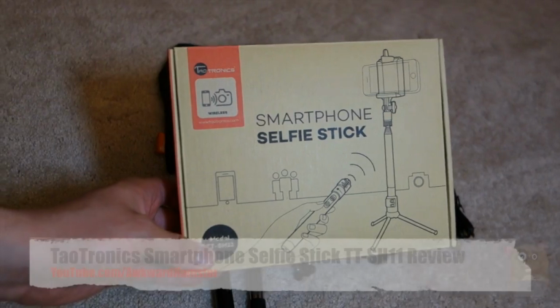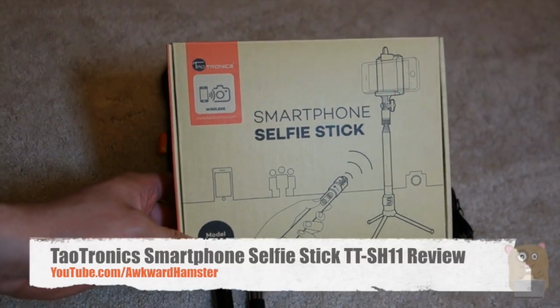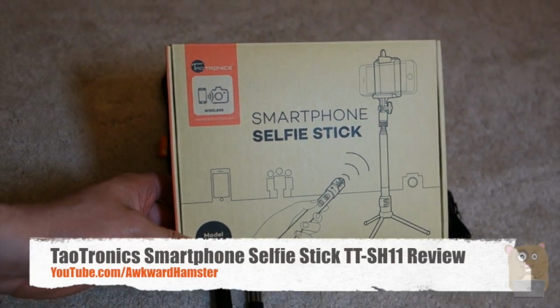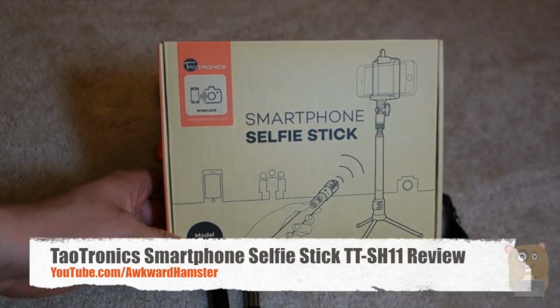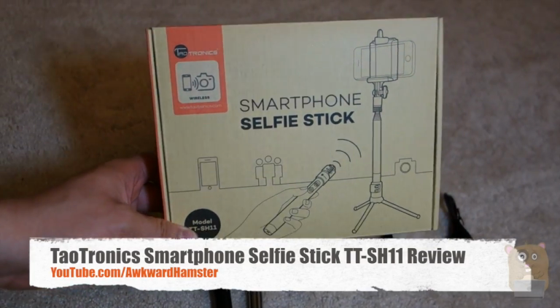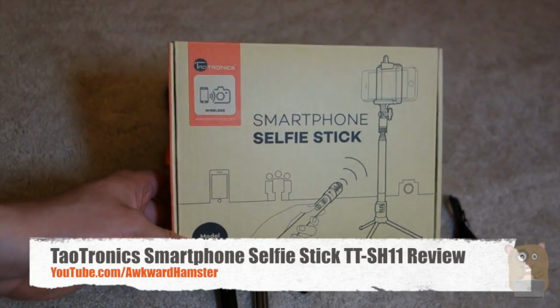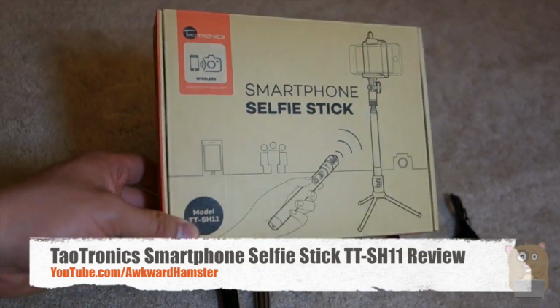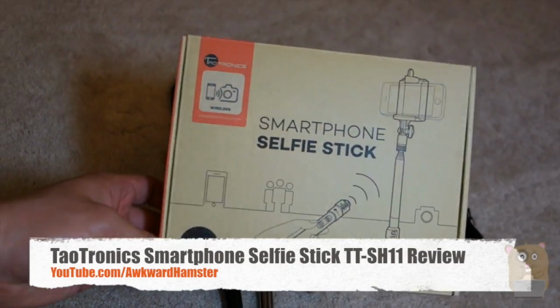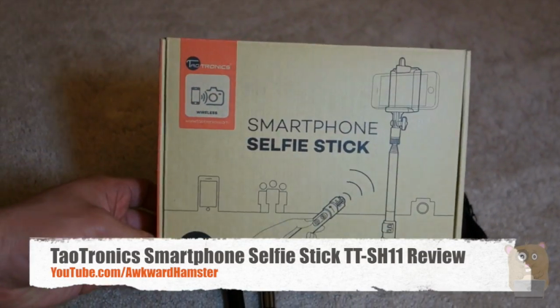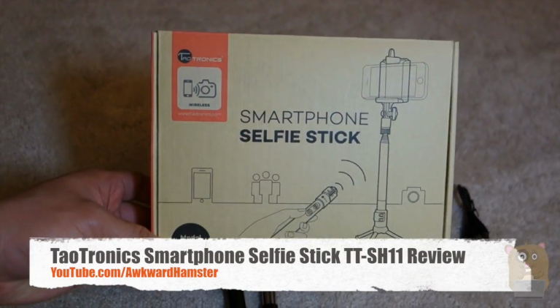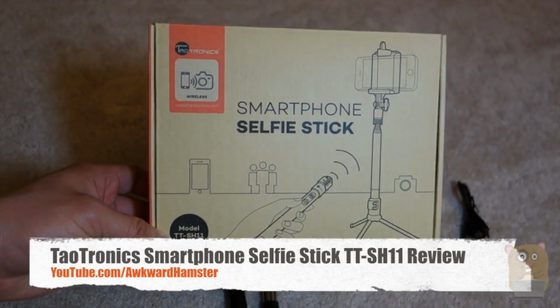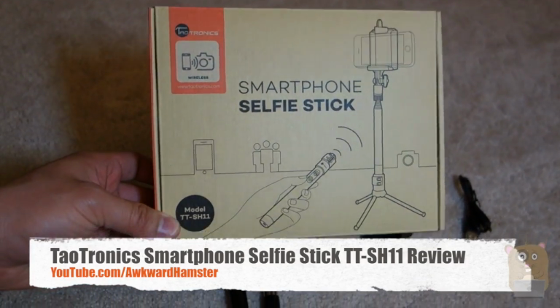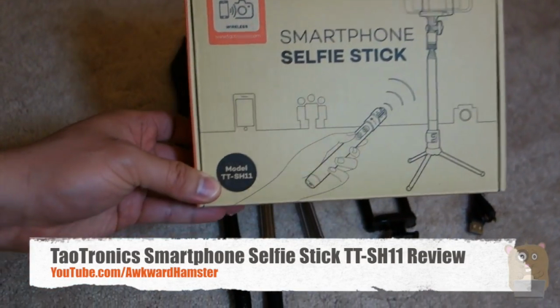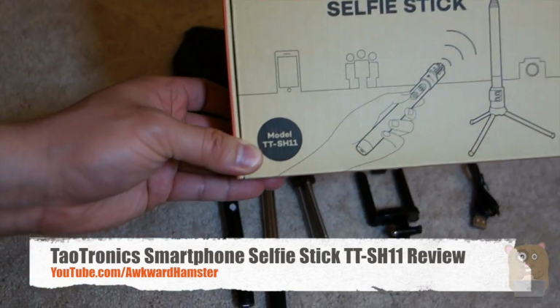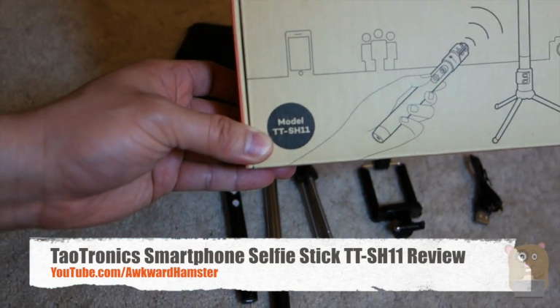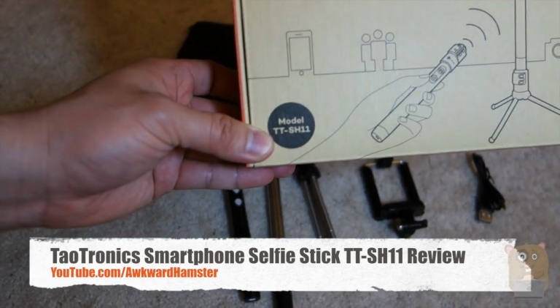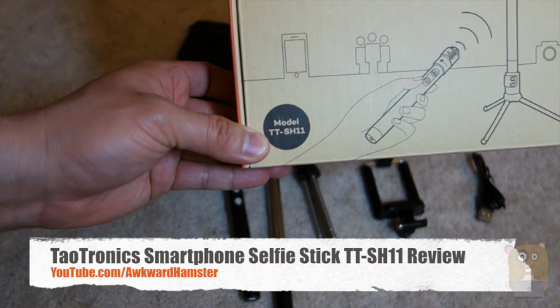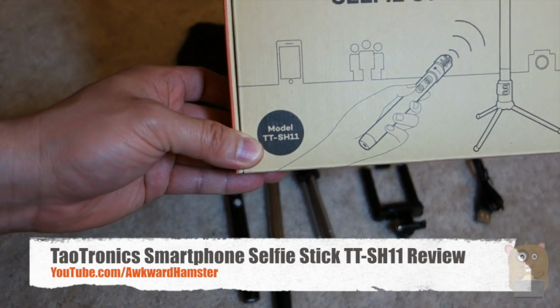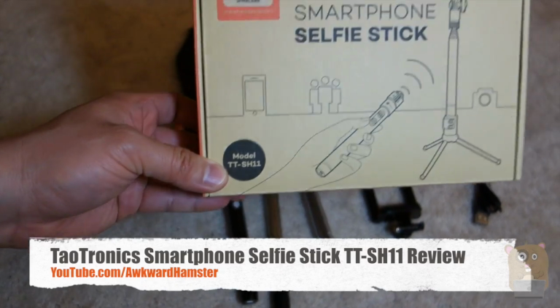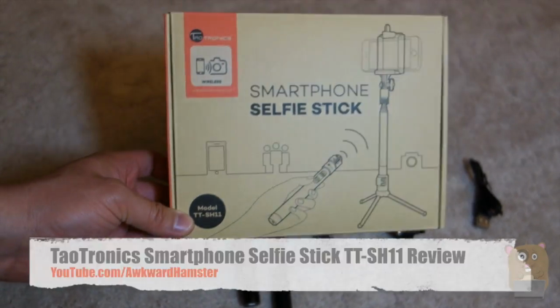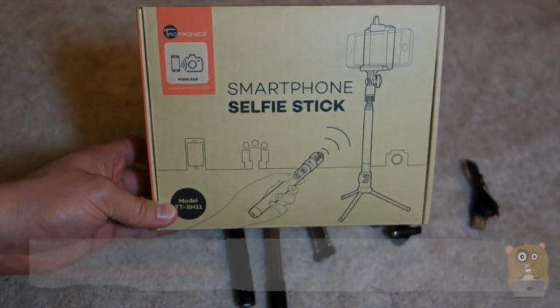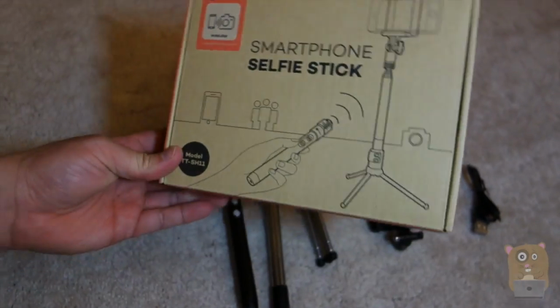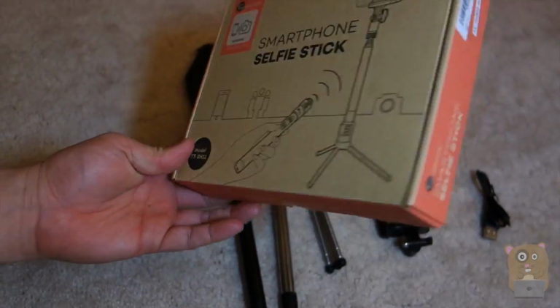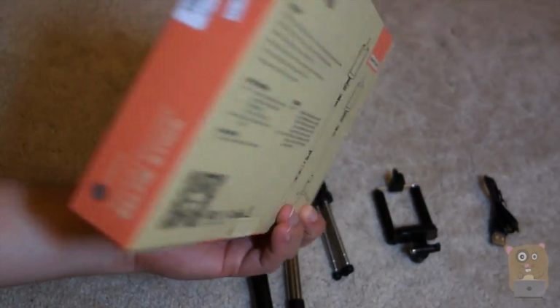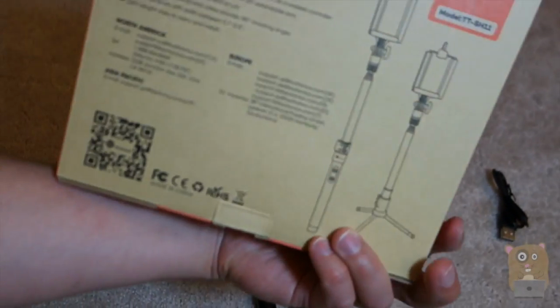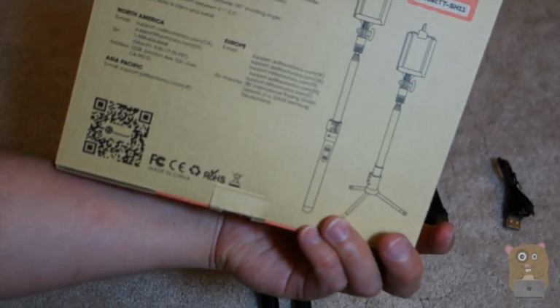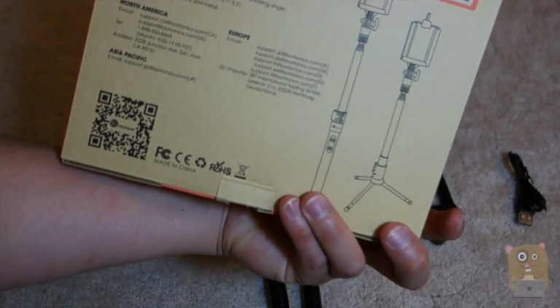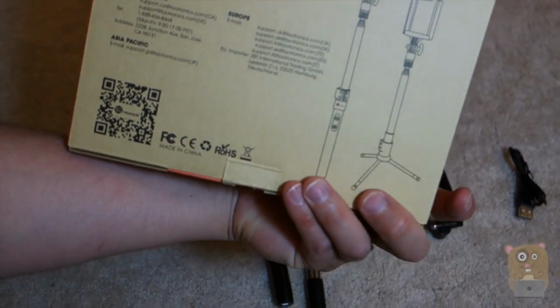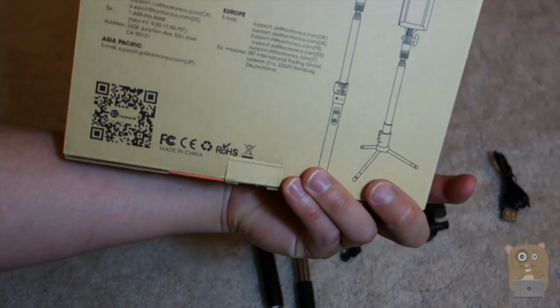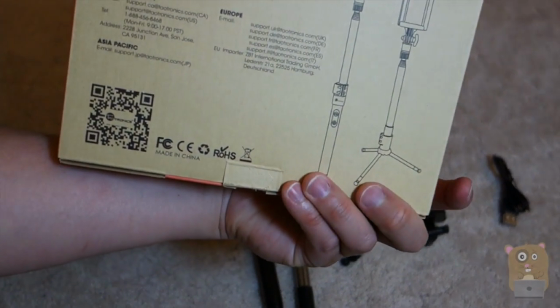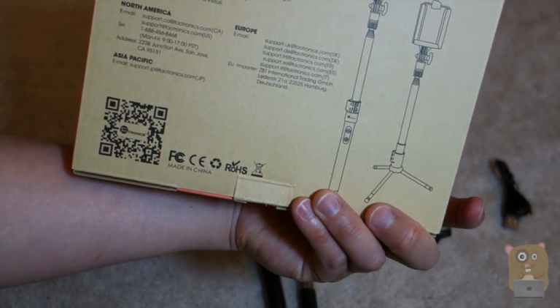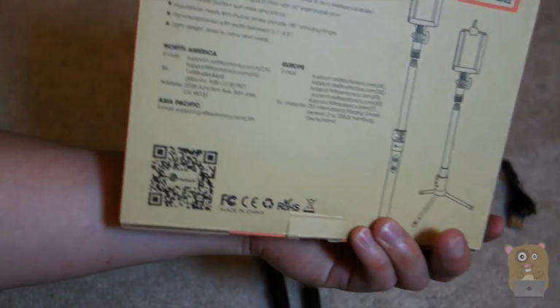Hi, welcome to Walker Hamster. Today I'll be taking a look at this selfie stick by TaoTronics. The model is TT-SH11, and this is the one that came with the monopod extension on the bottom.